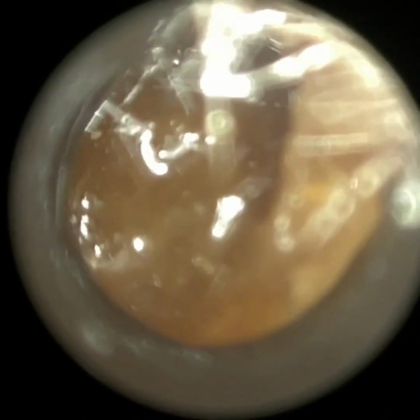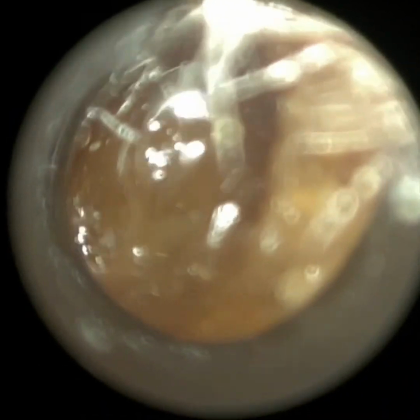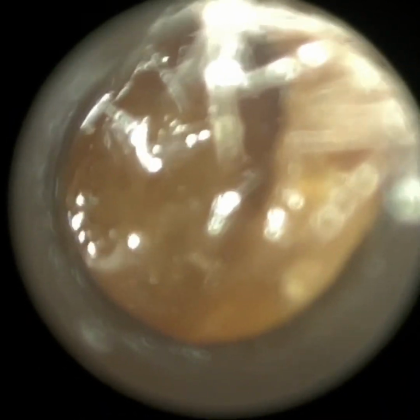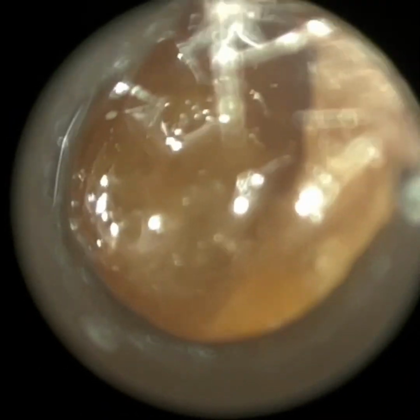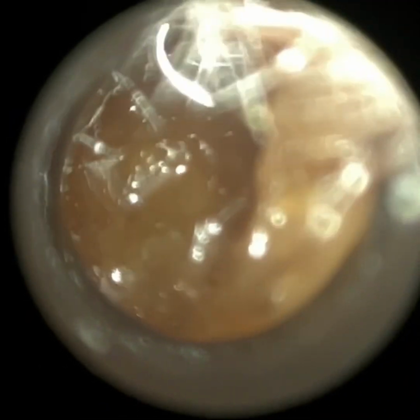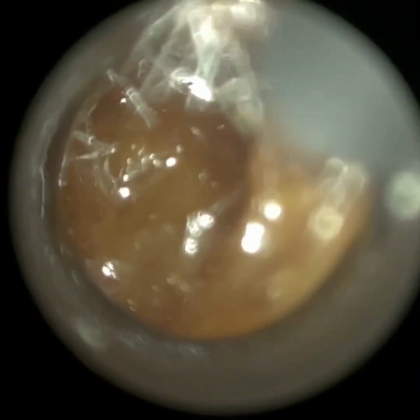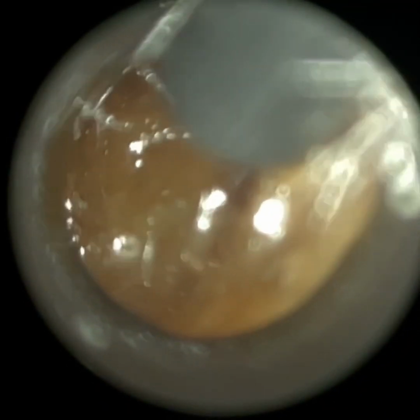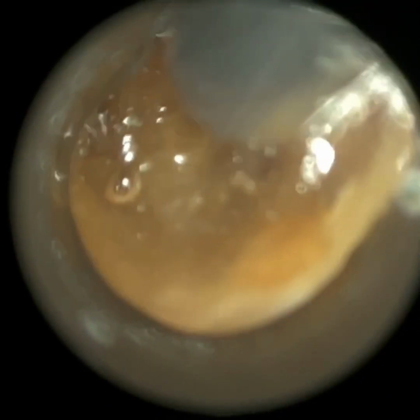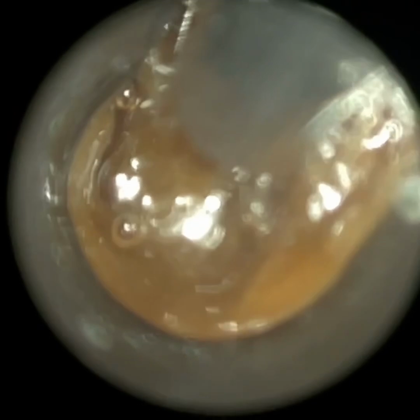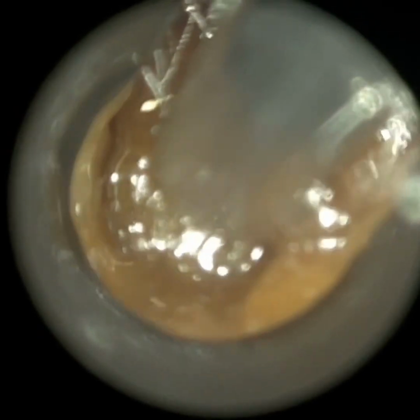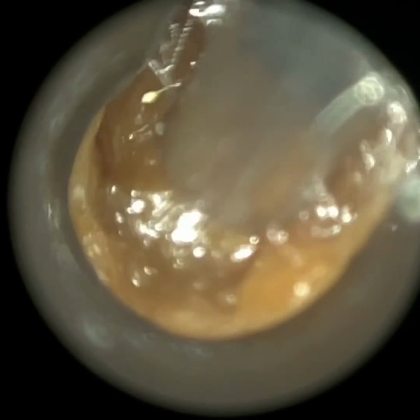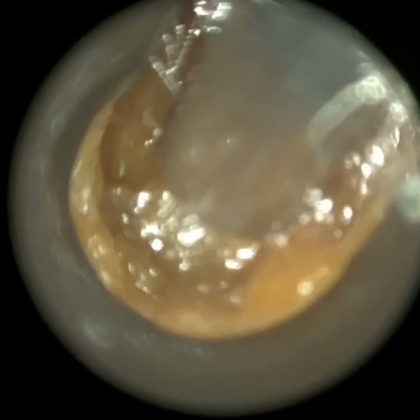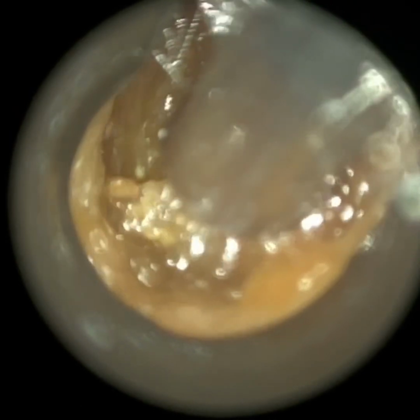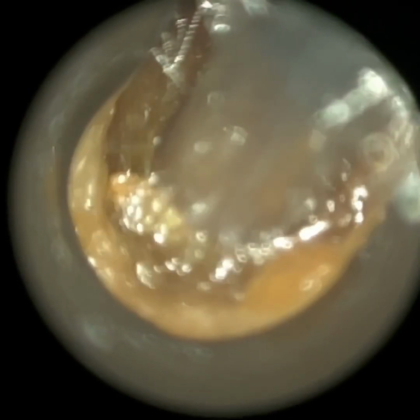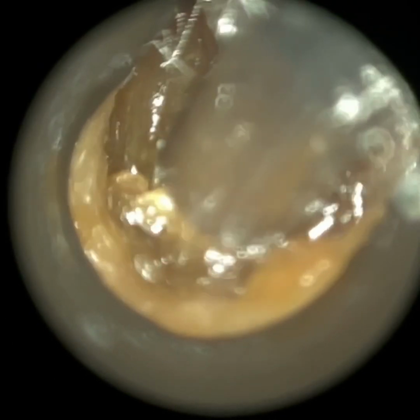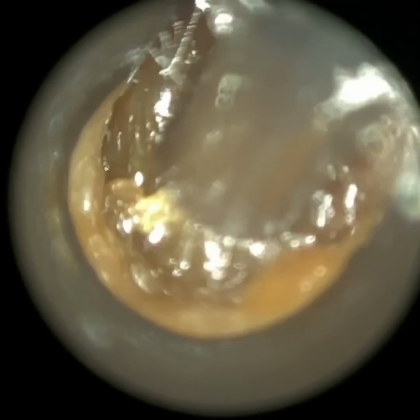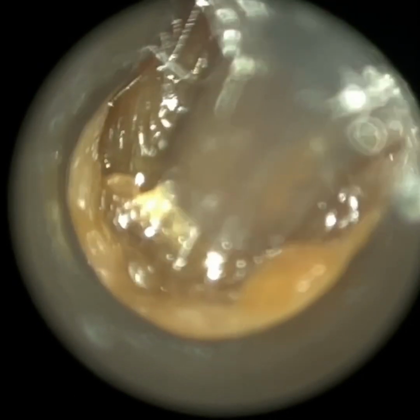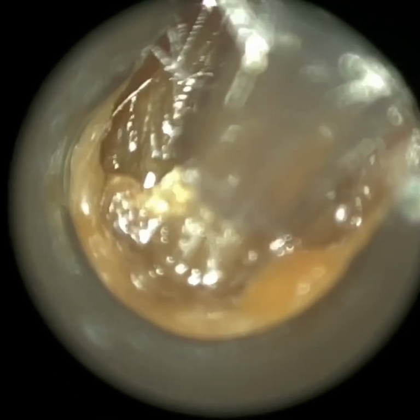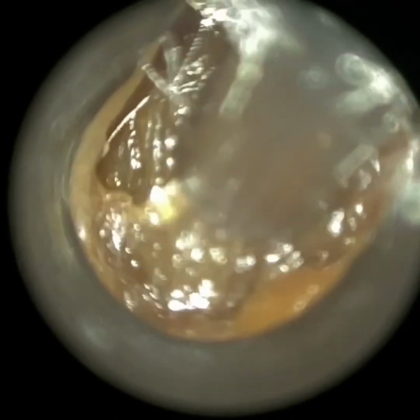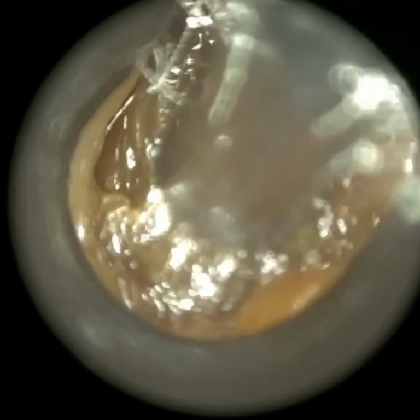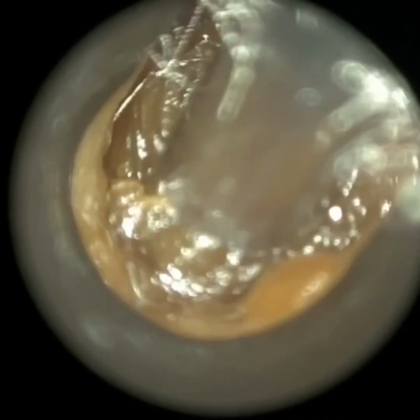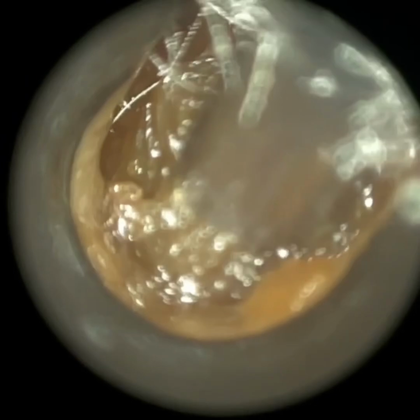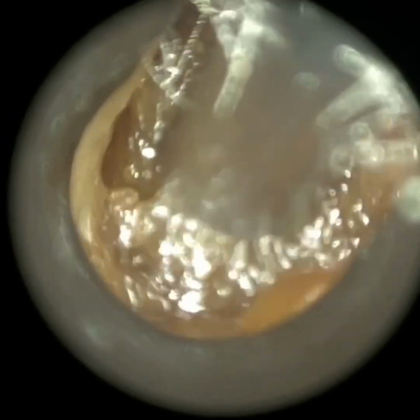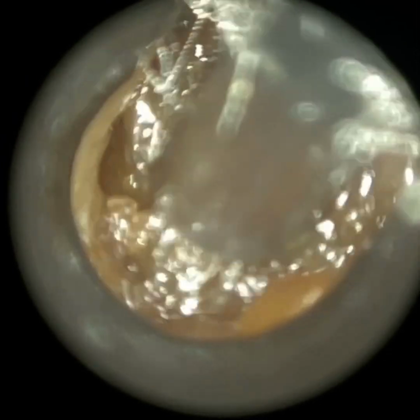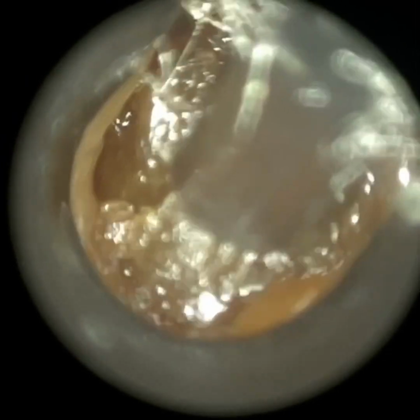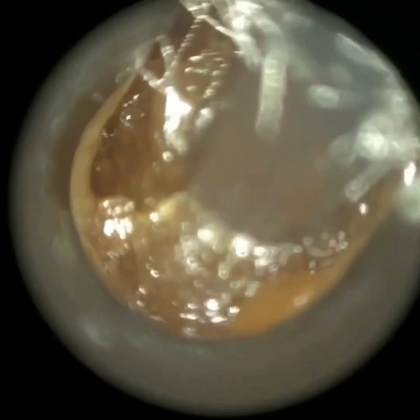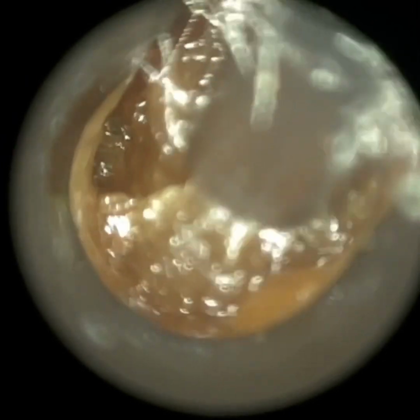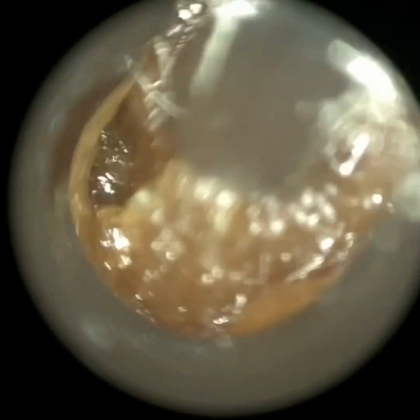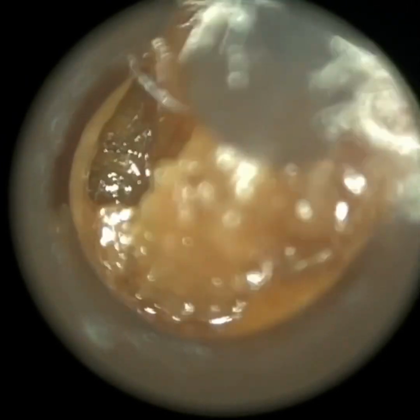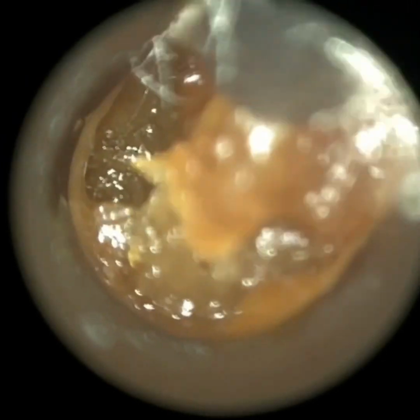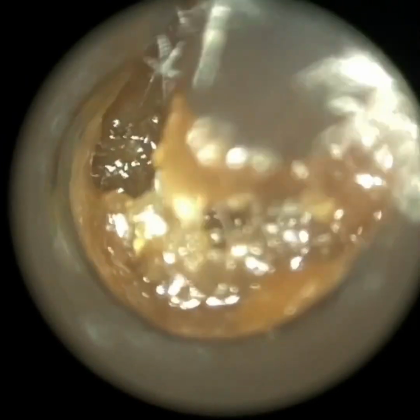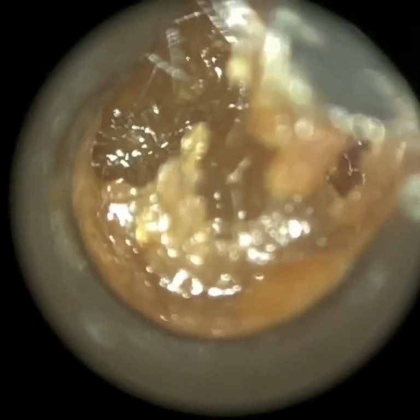I'm using our smallest size speculum here, which has got a diameter of 3.5mm. That's the internal diameter. And it's really, really useful for cases such as this.